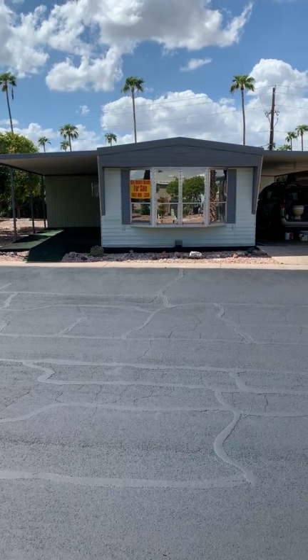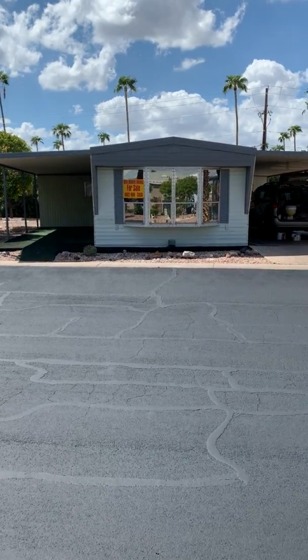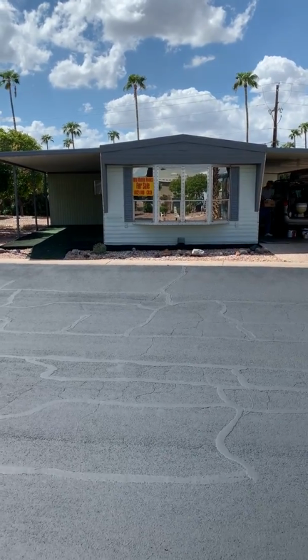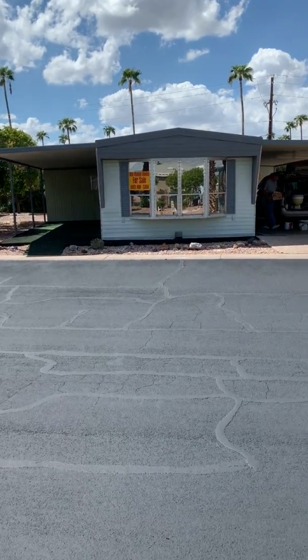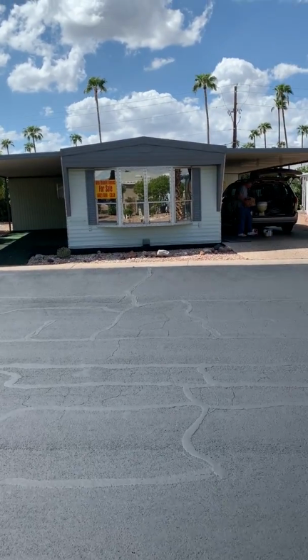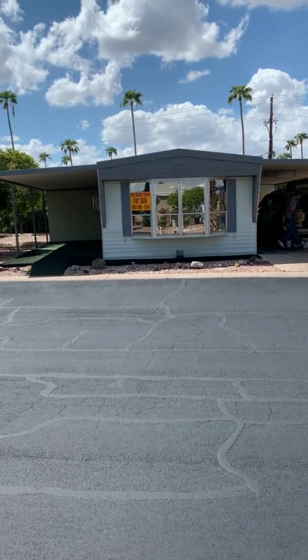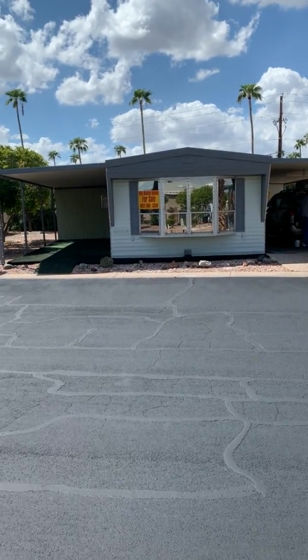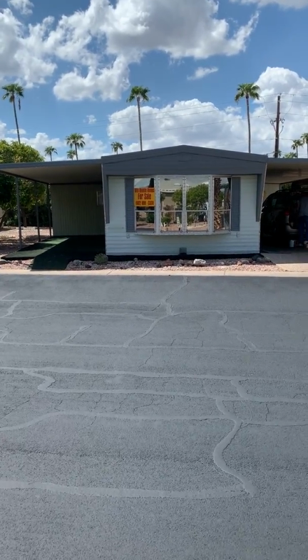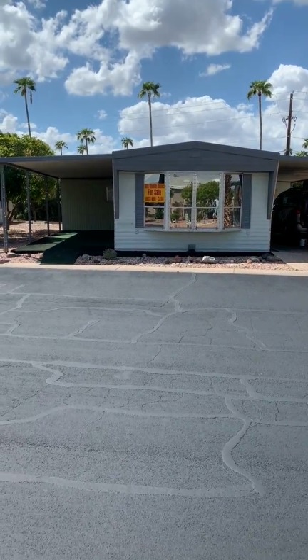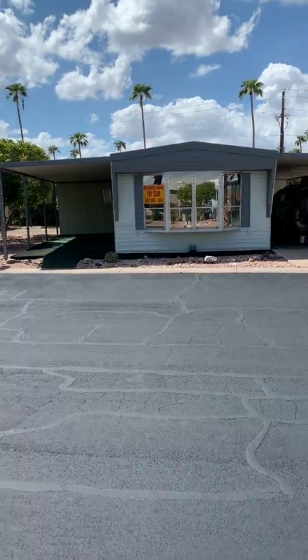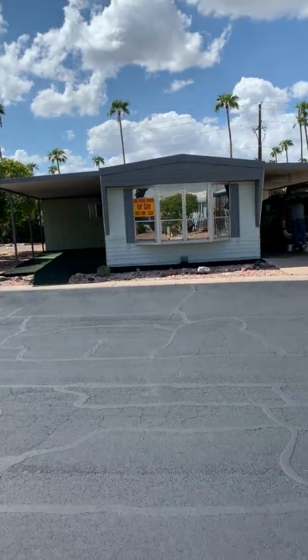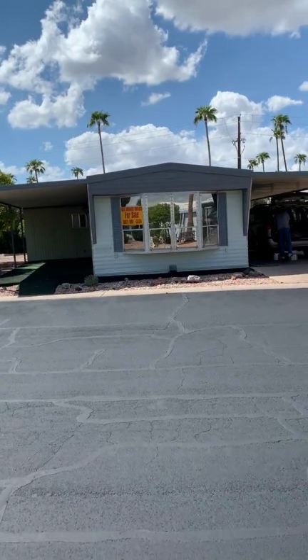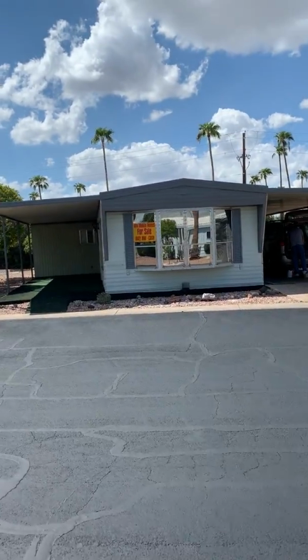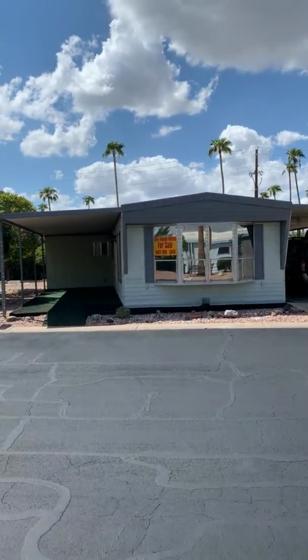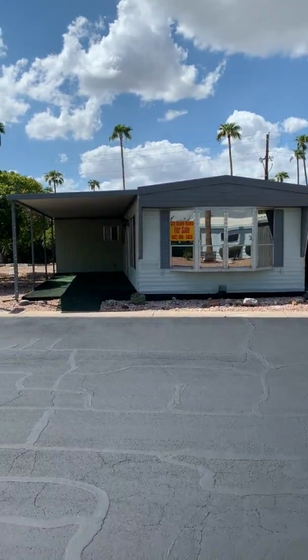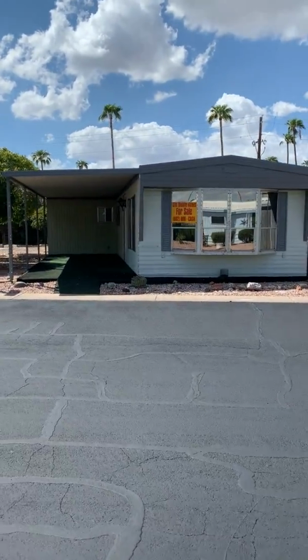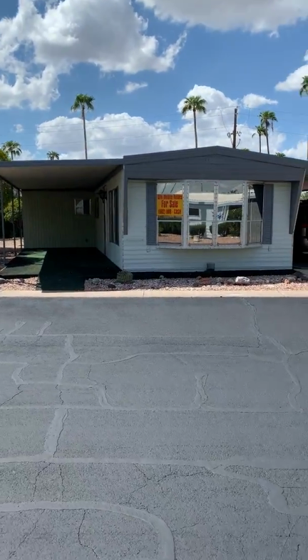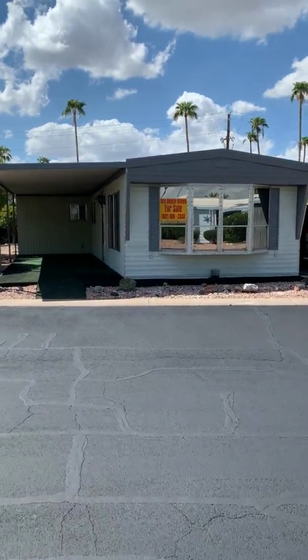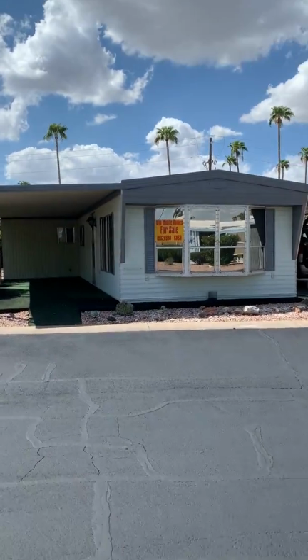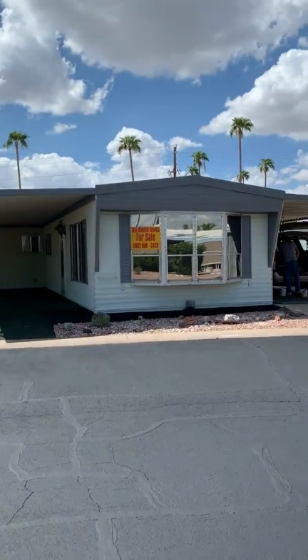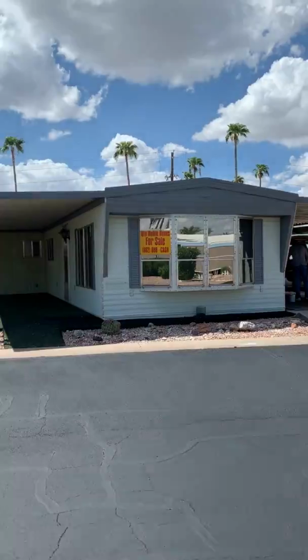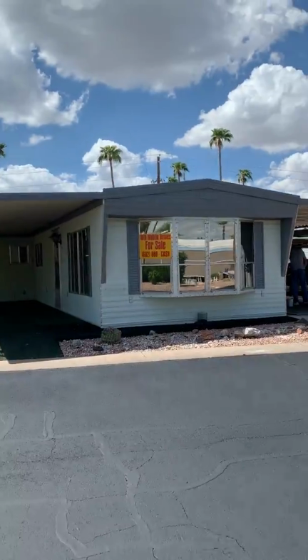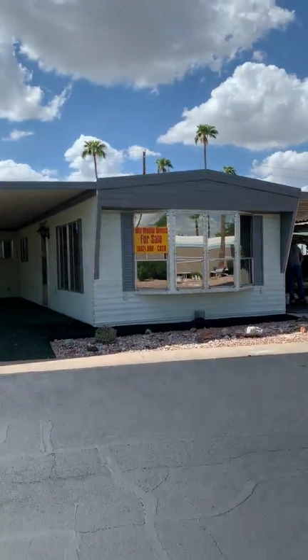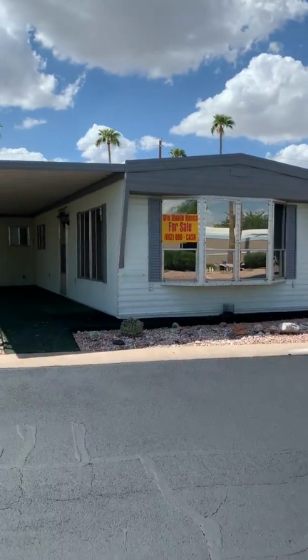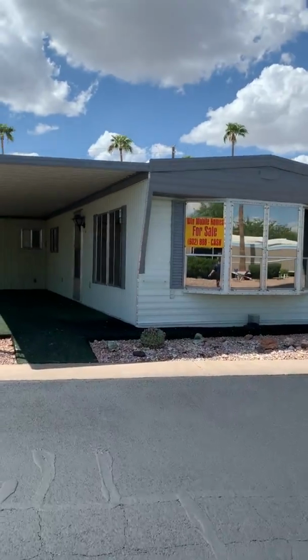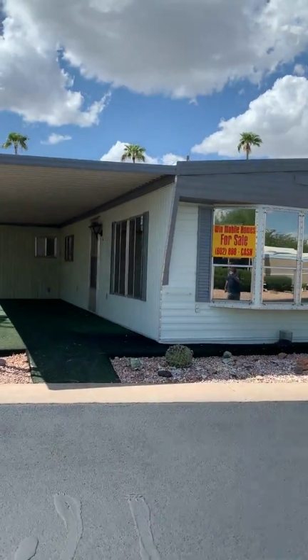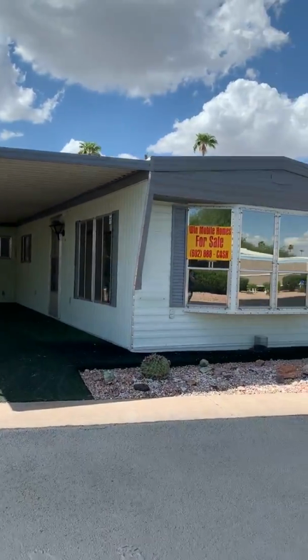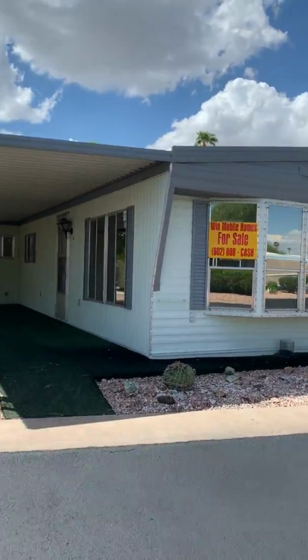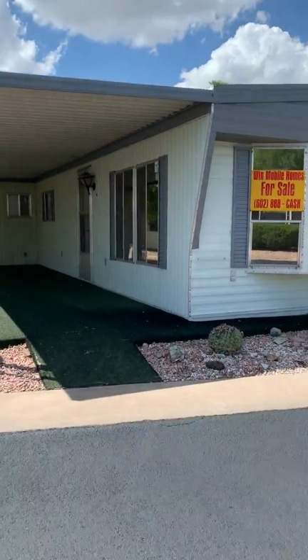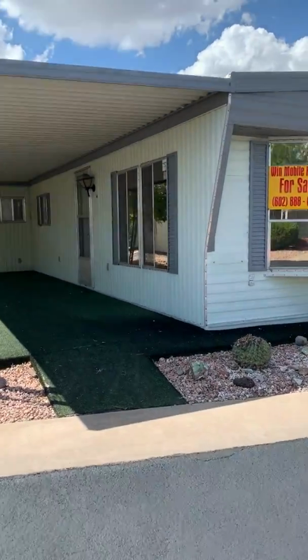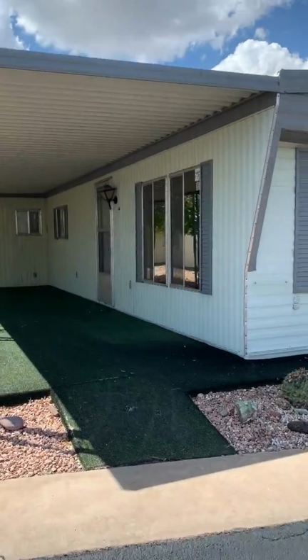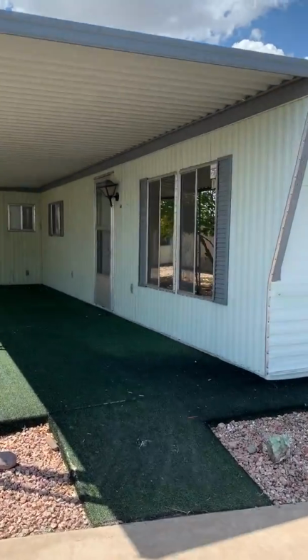We just finished up today on our two-bedroom, two-bath, ground-set, thousand square foot mobile home located off Lindsay and Broadway in a 55 and older community called Brentwood West.